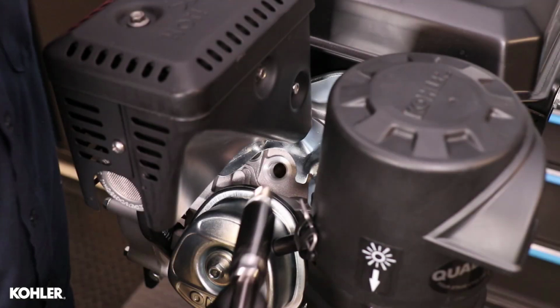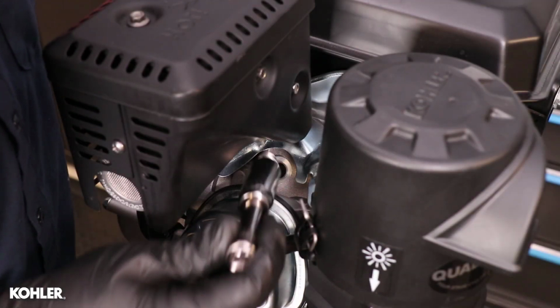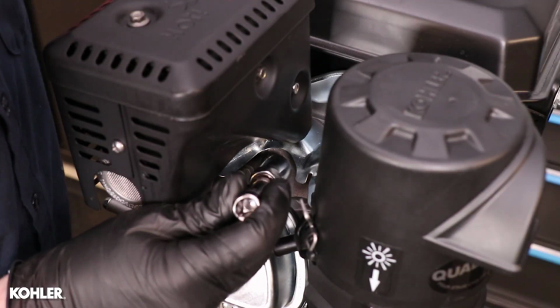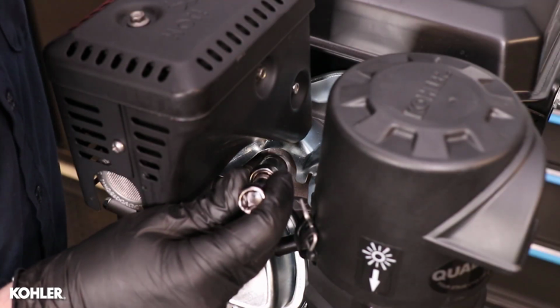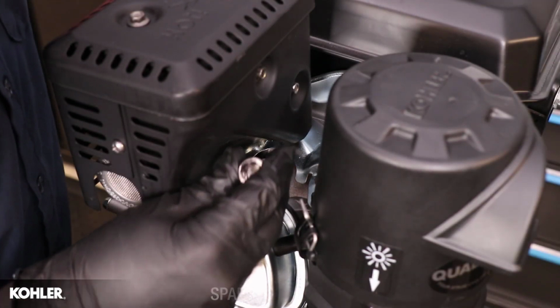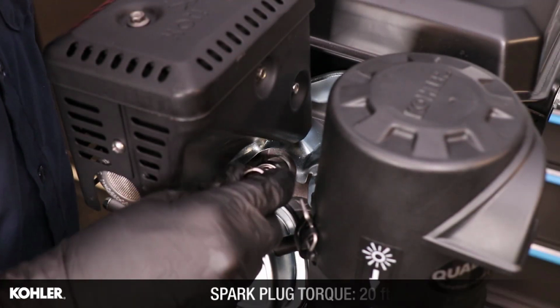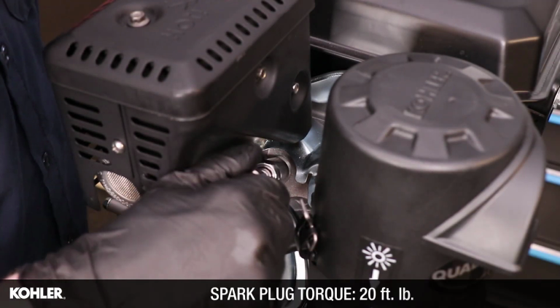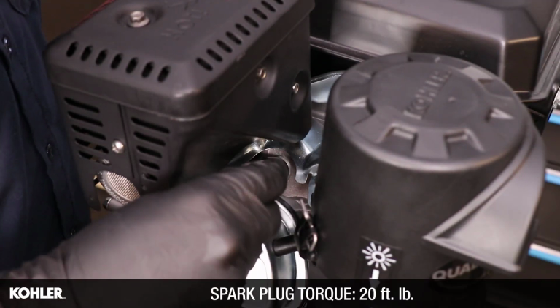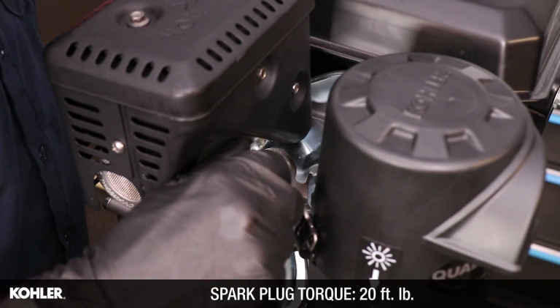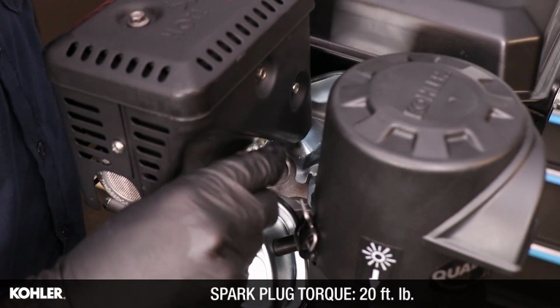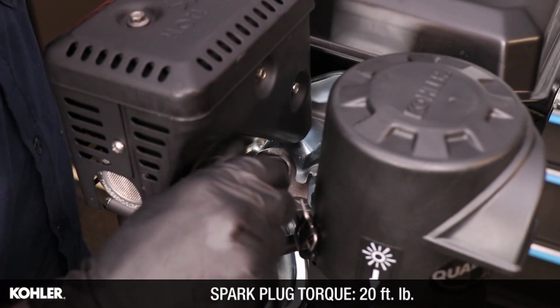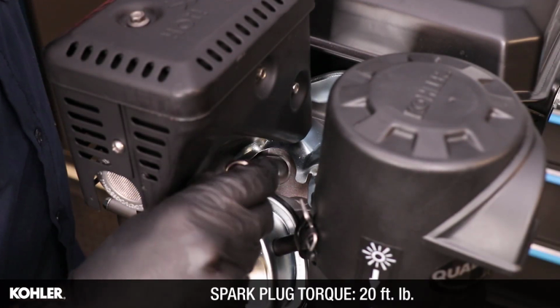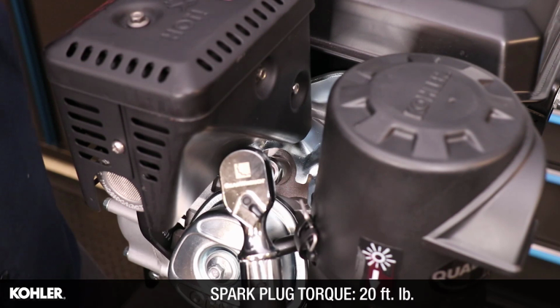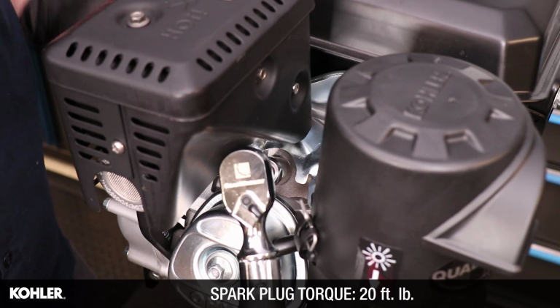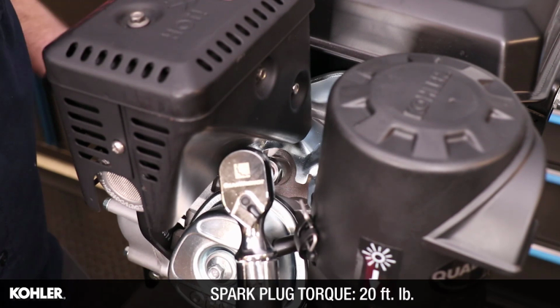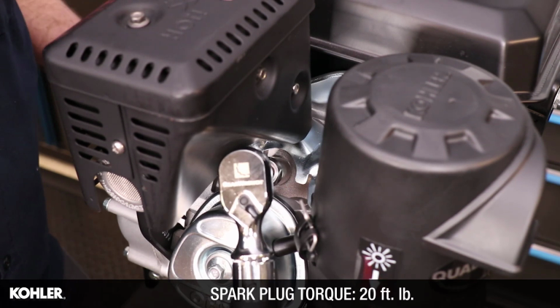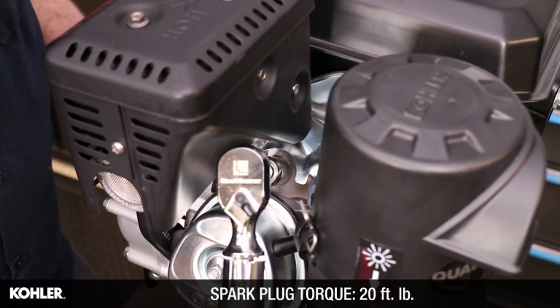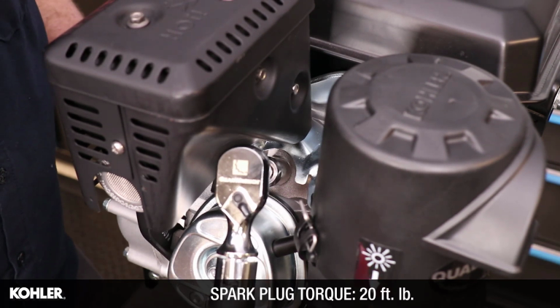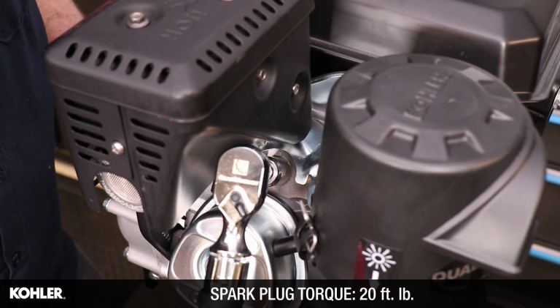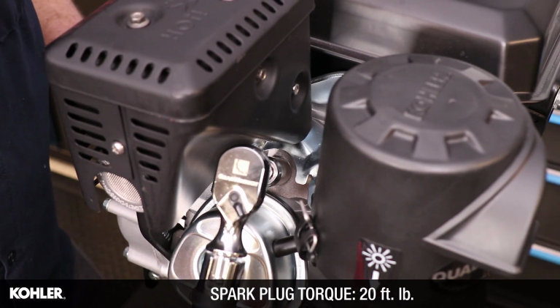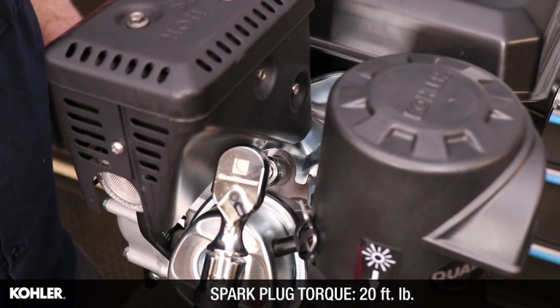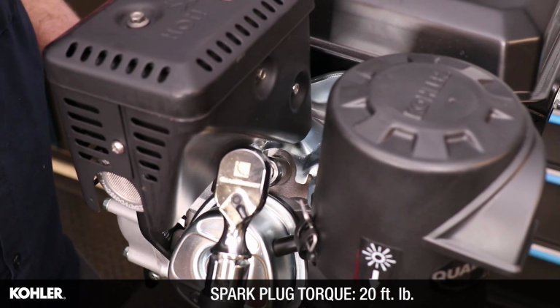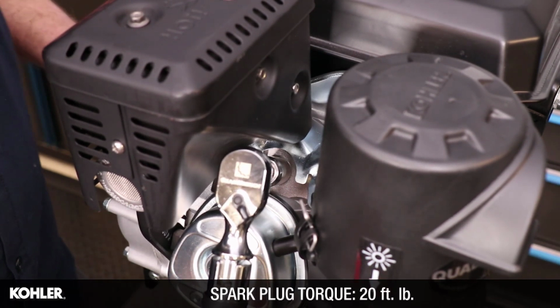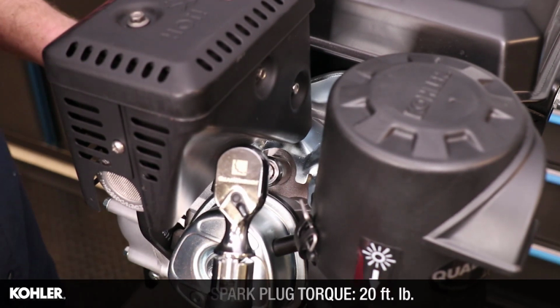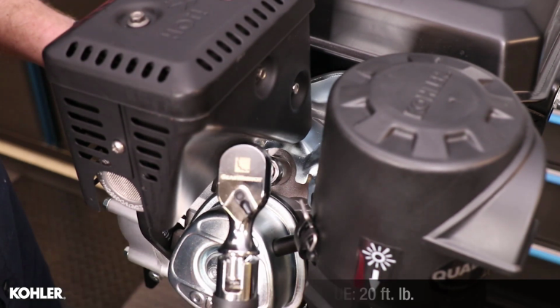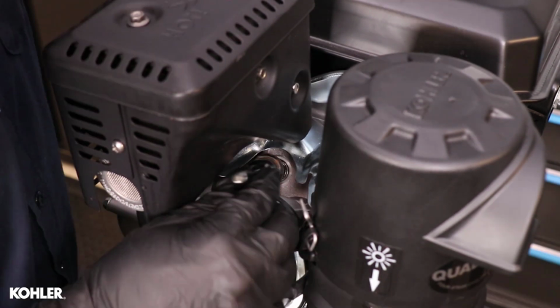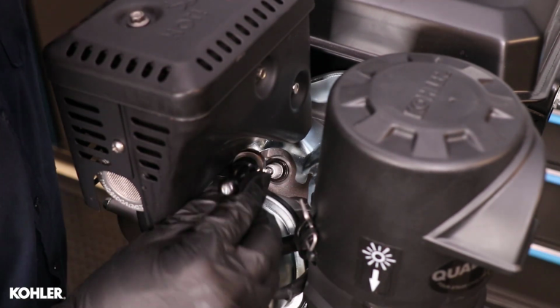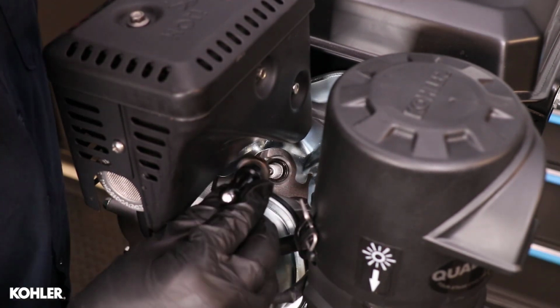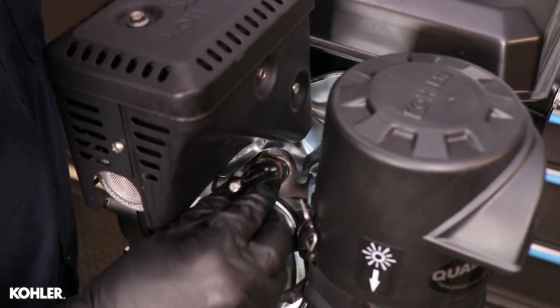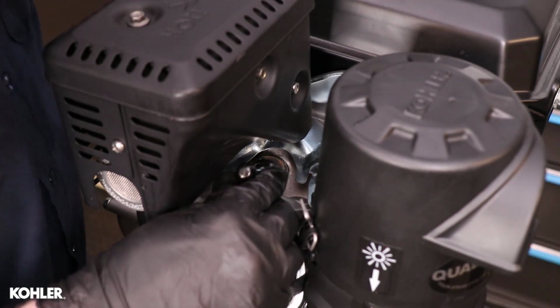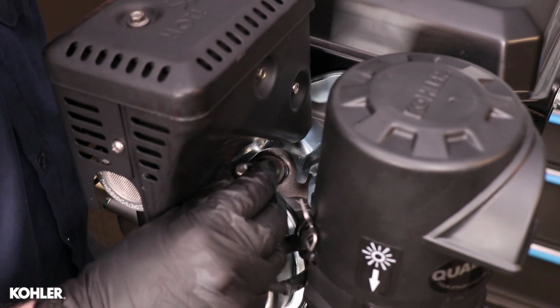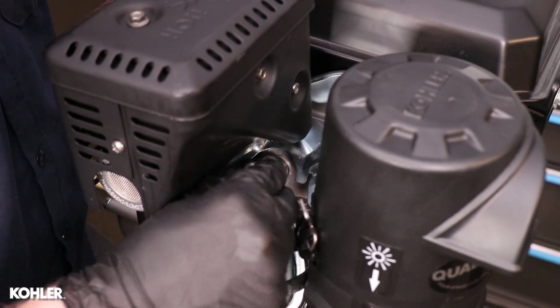Reinstall the spark plug and torque to 20 foot pounds. Reattach the spark plug lead.